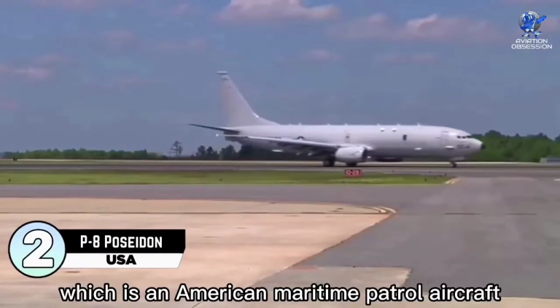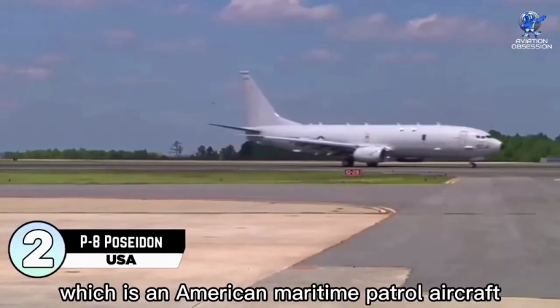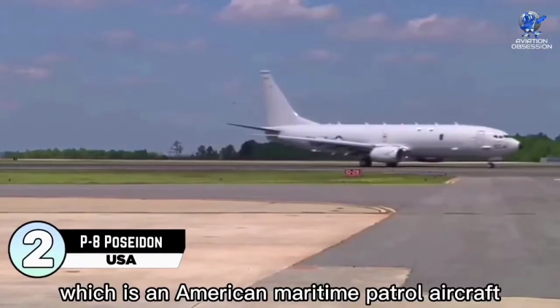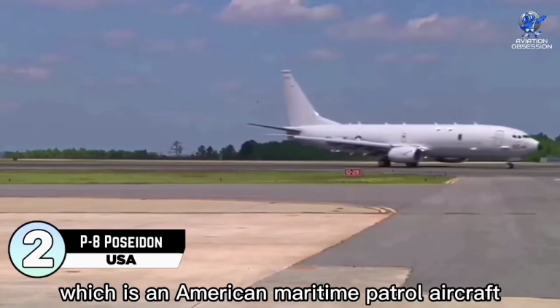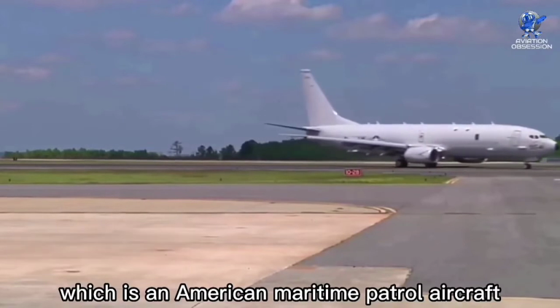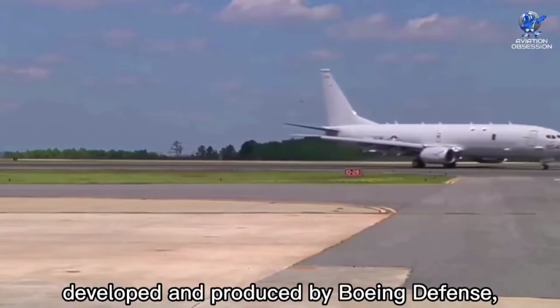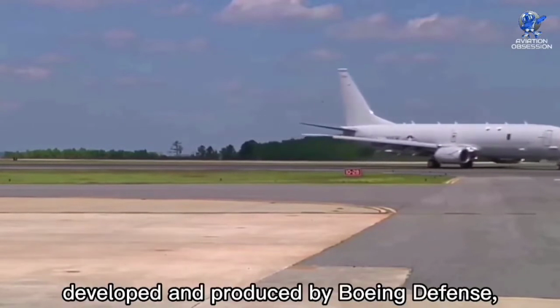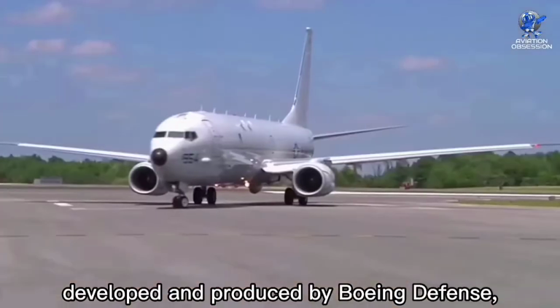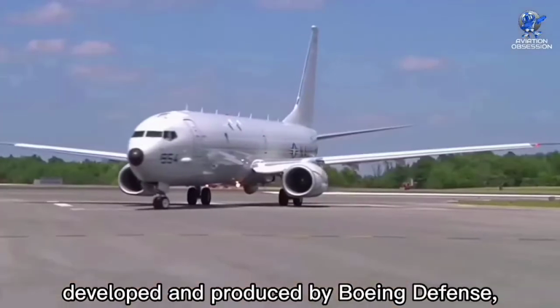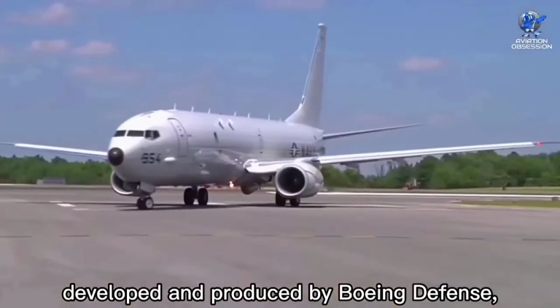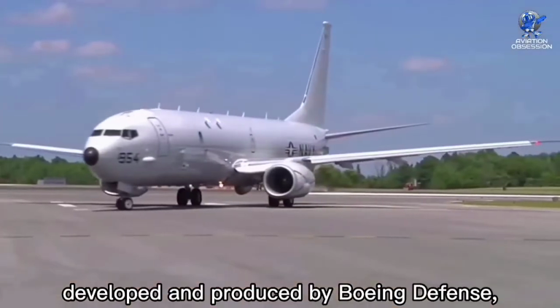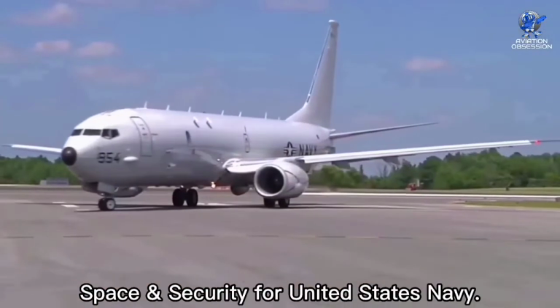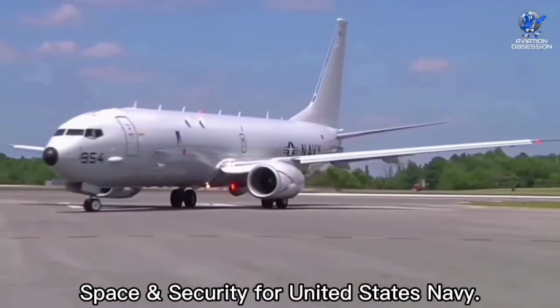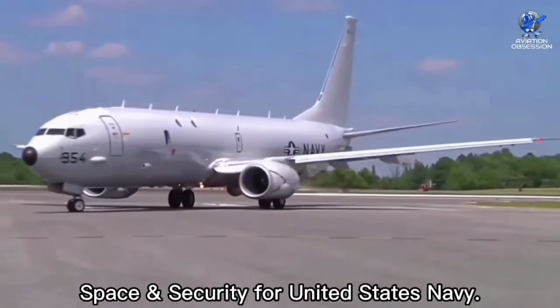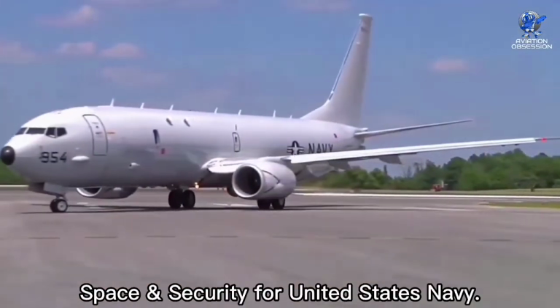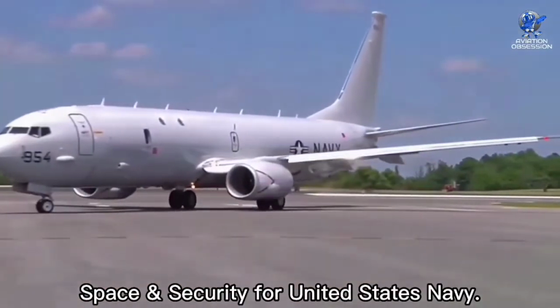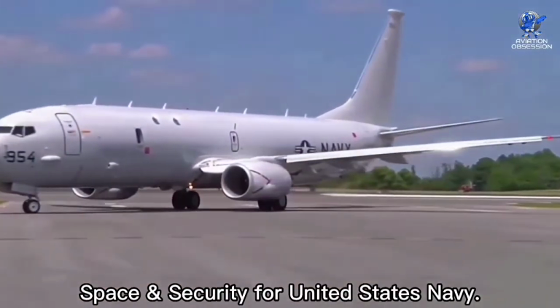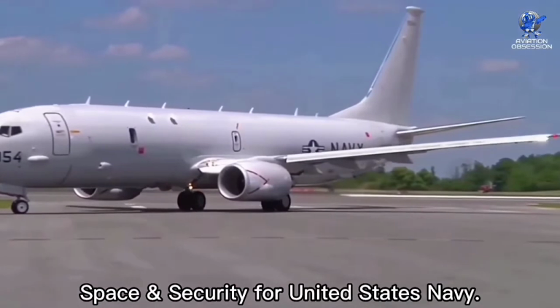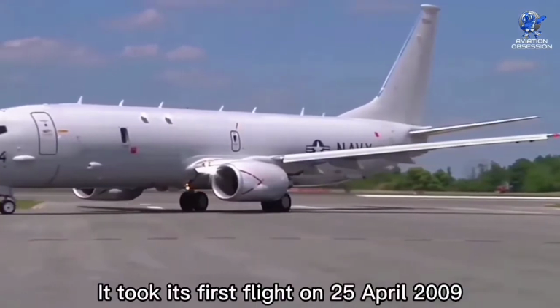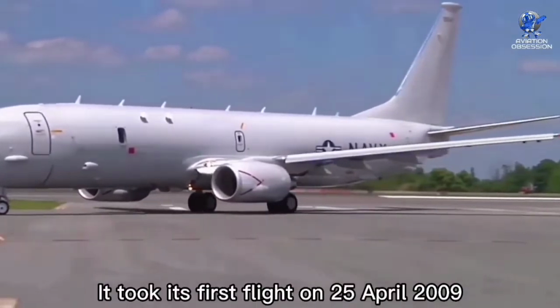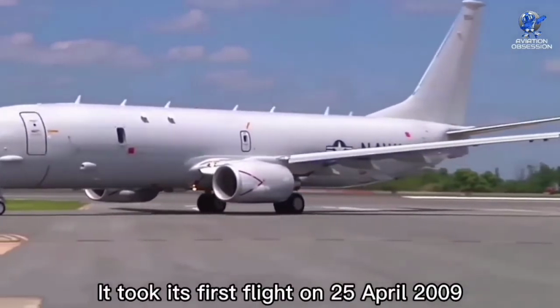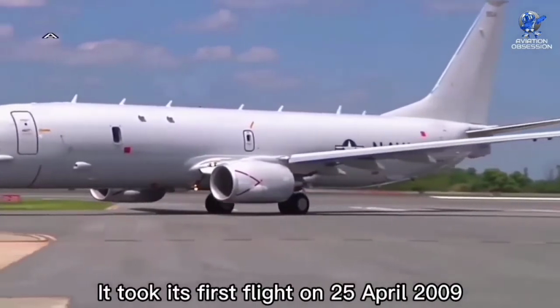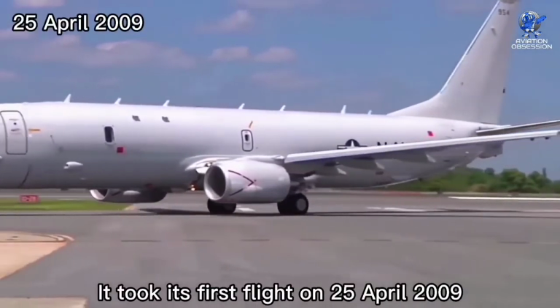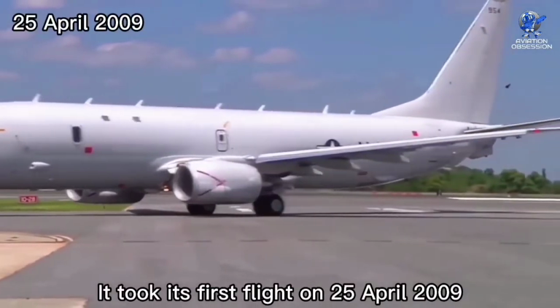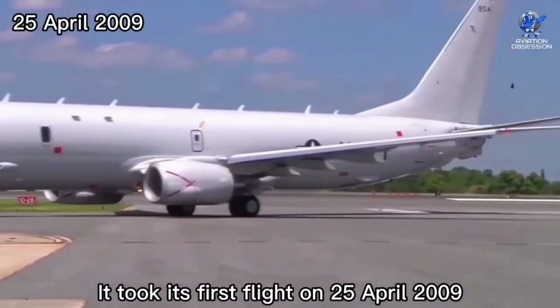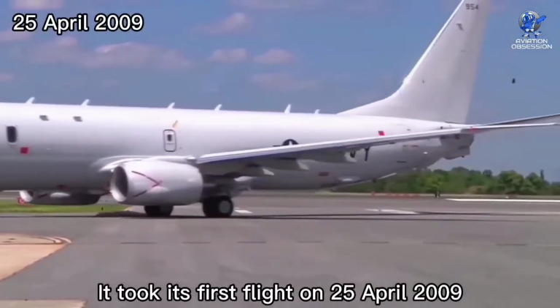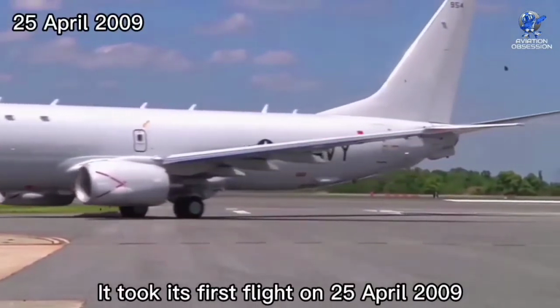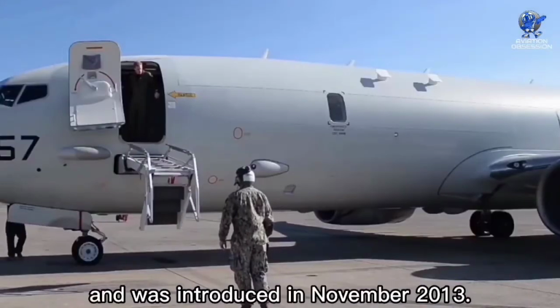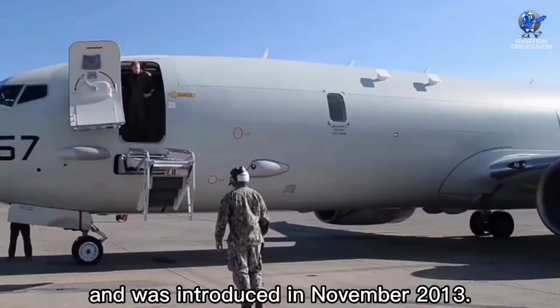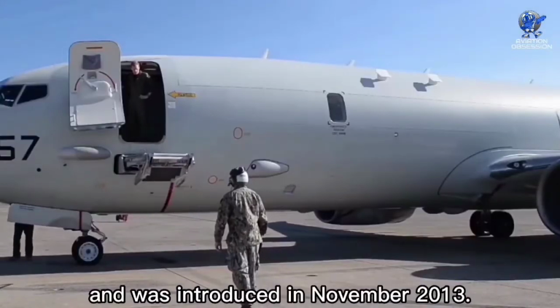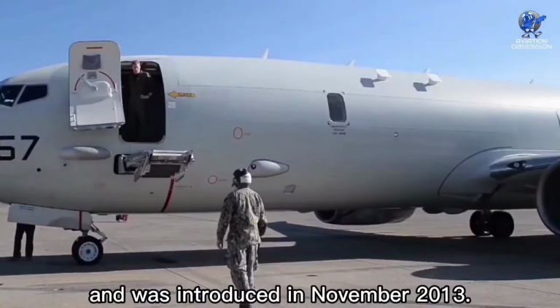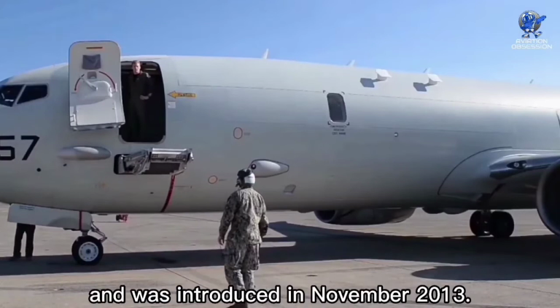In second spot is the P-8 Poseidon, an American maritime patrol aircraft developed and produced by Boeing Defense, Space and Security for the United States Navy. It took its first flight on 25 April 2009 and was introduced in November 2013.